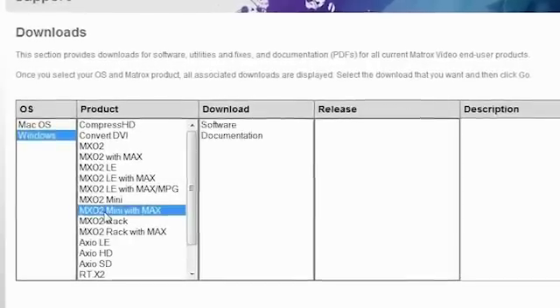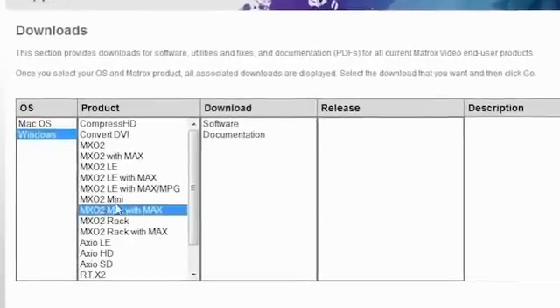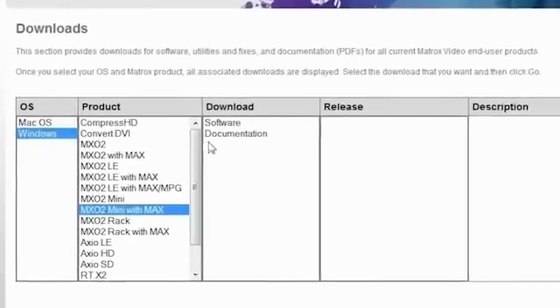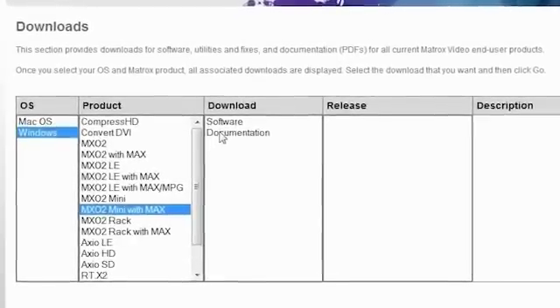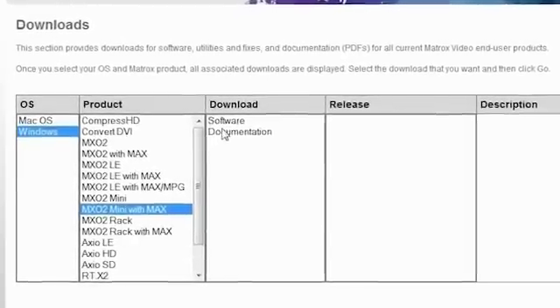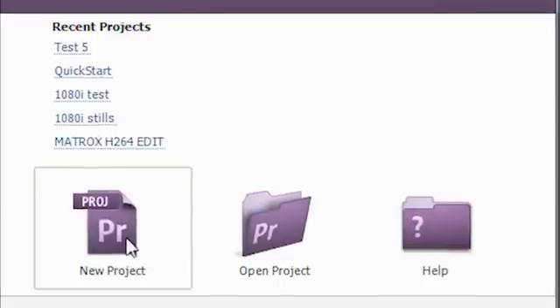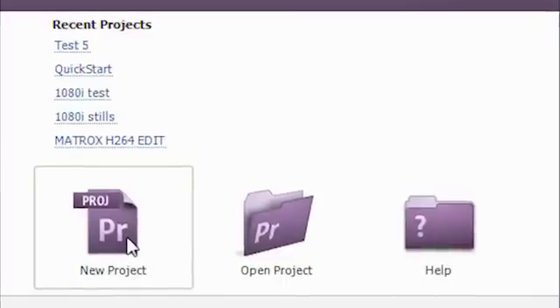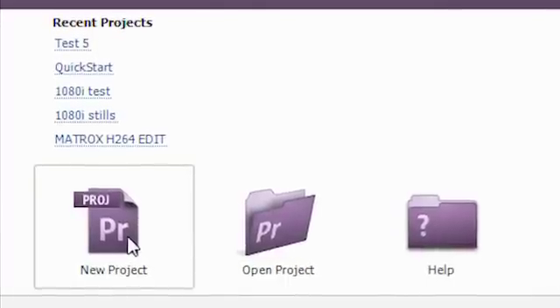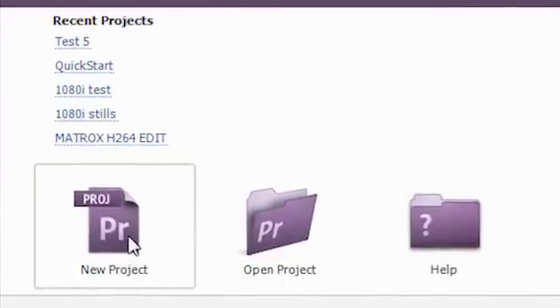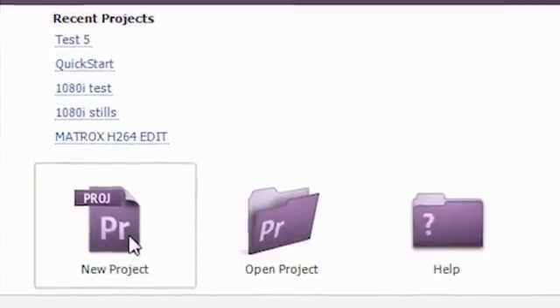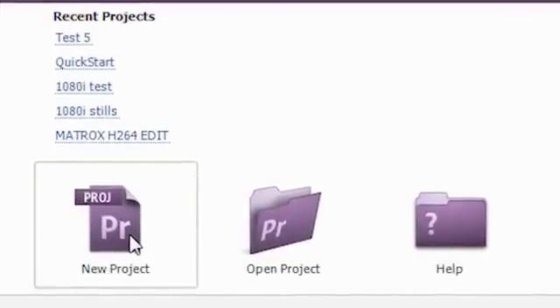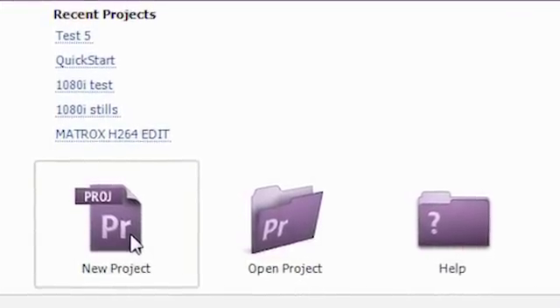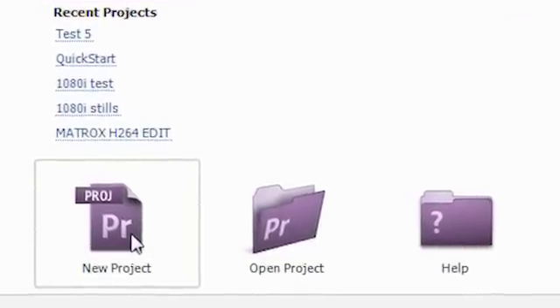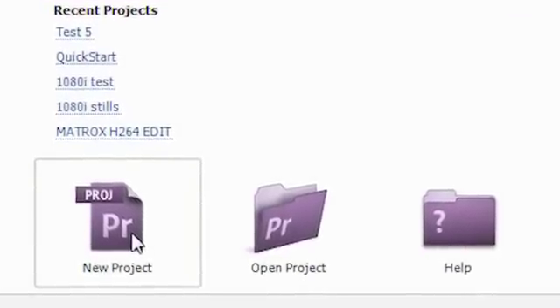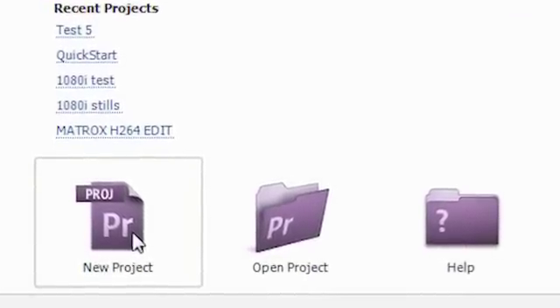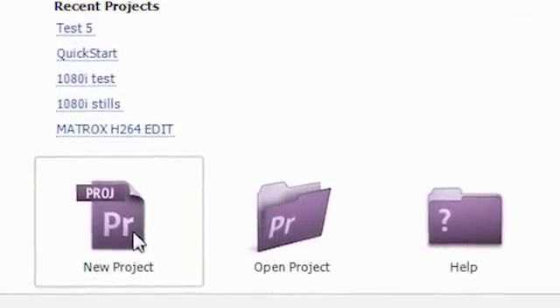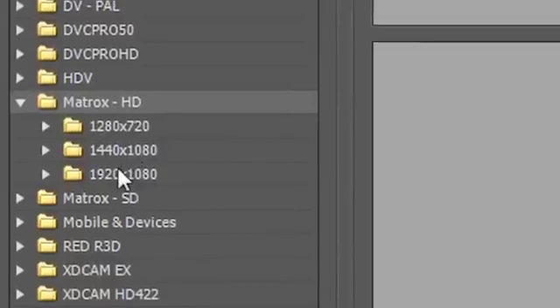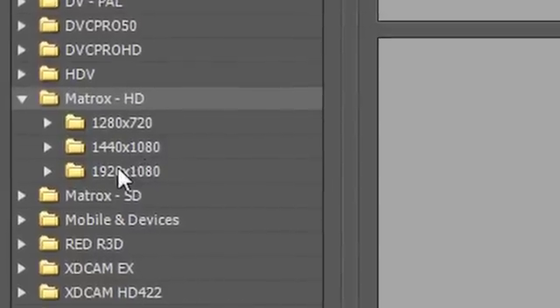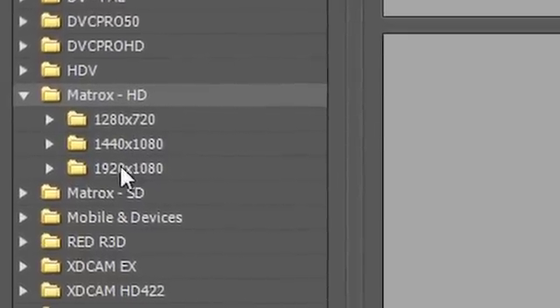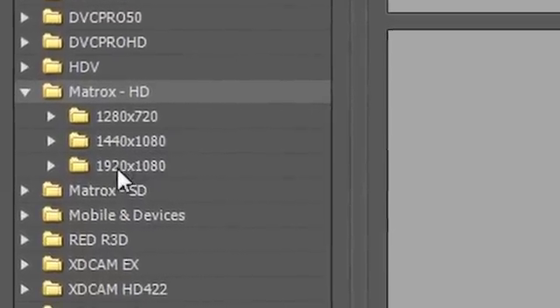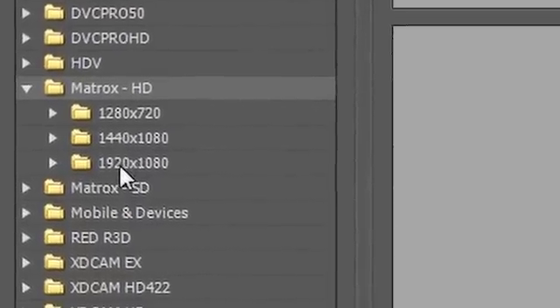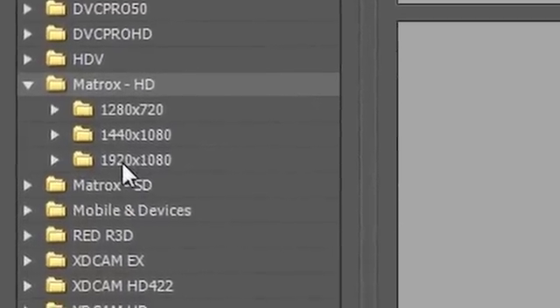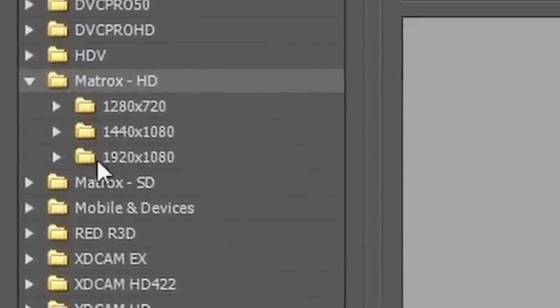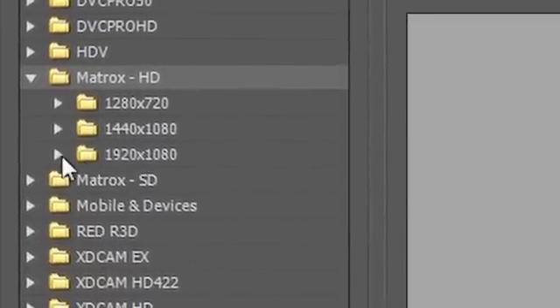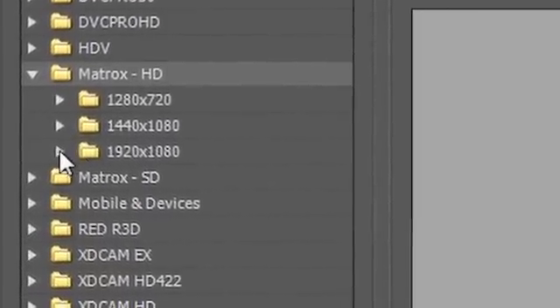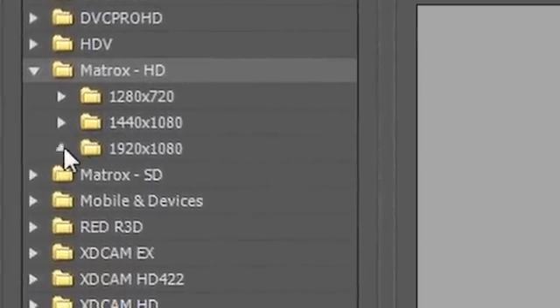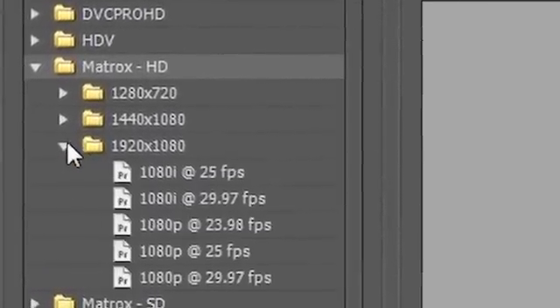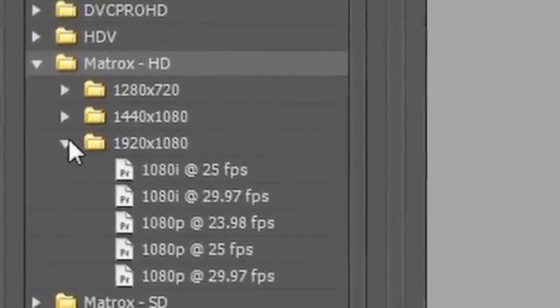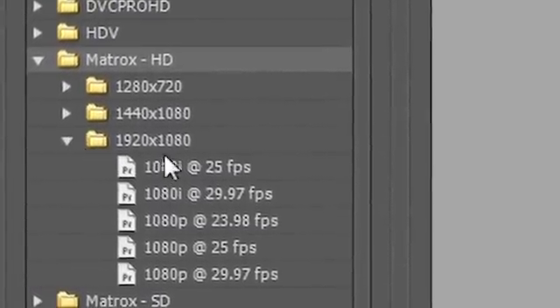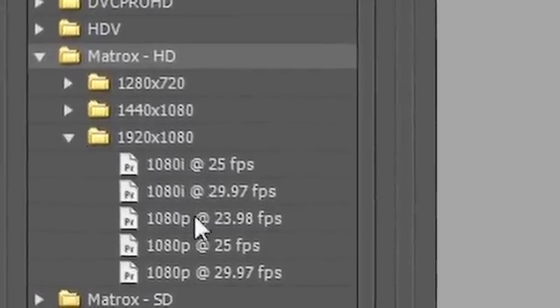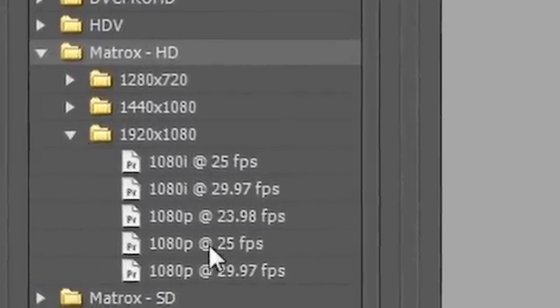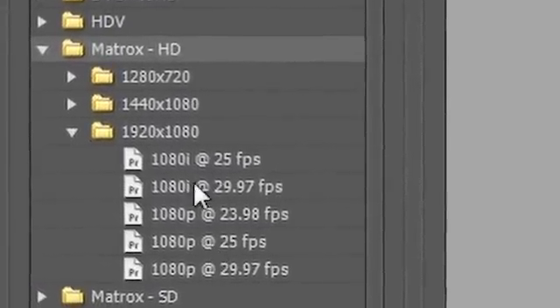Whether you are new to Premiere Pro or you're an expert, these lessons will provide step-by-step instructions that anyone can comprehend and use, starting with choosing the correct Matrox preset in CS5 to match your video footage.